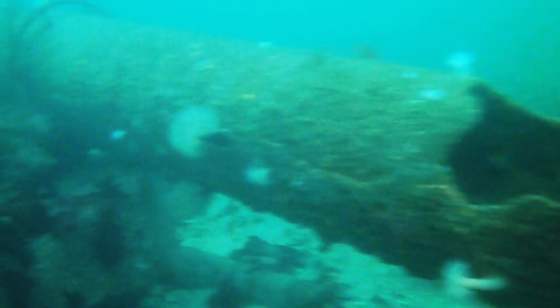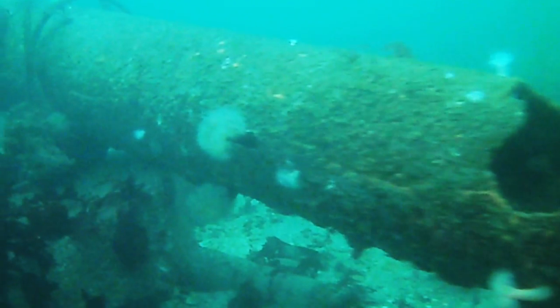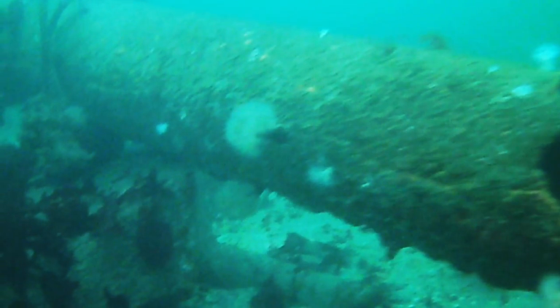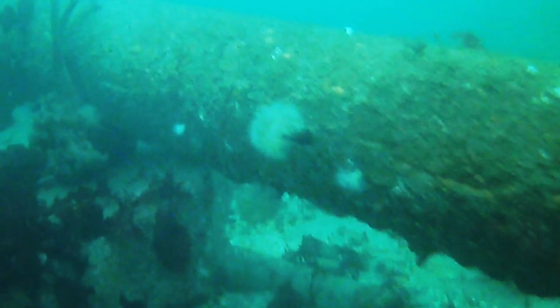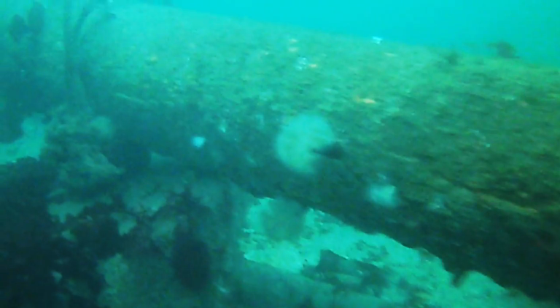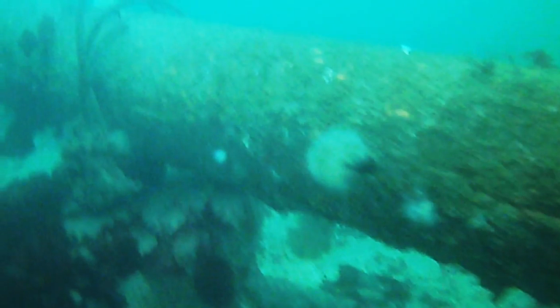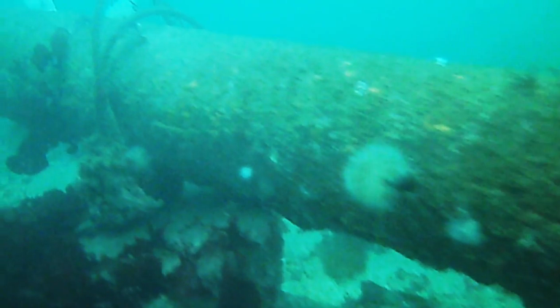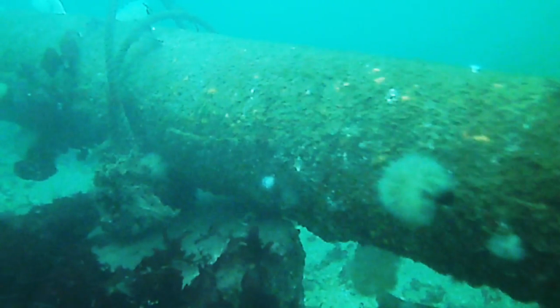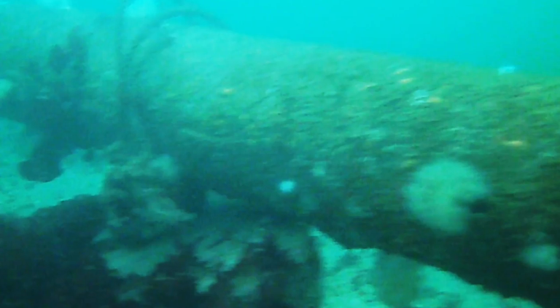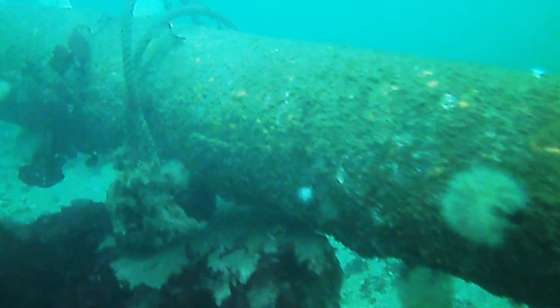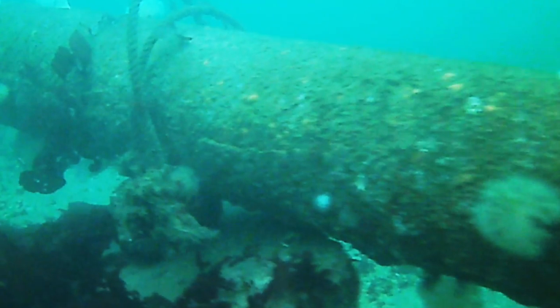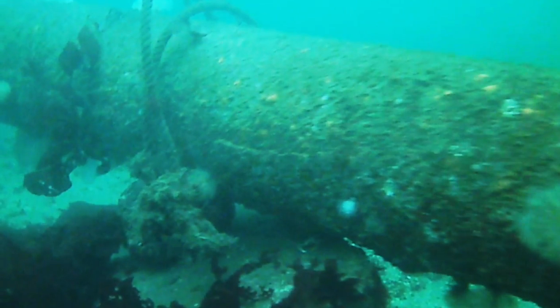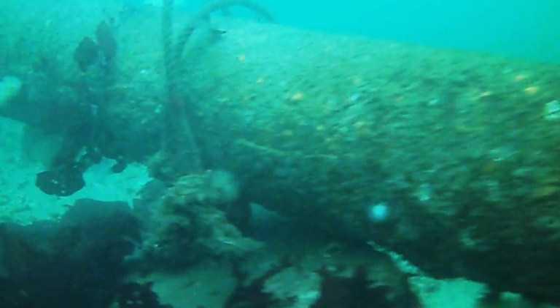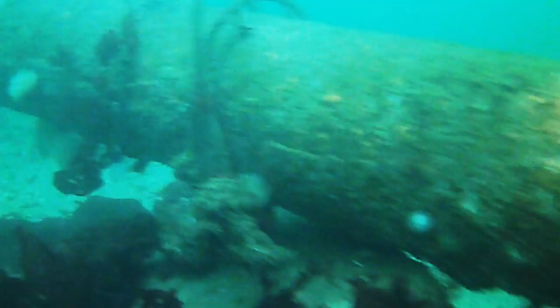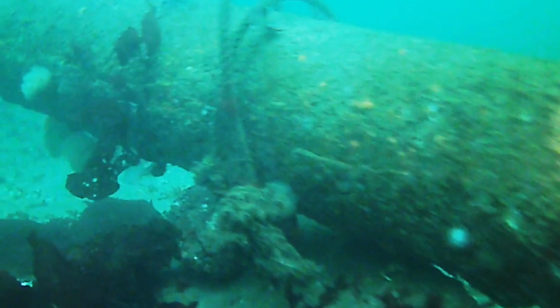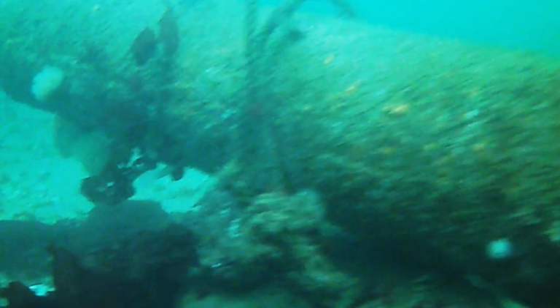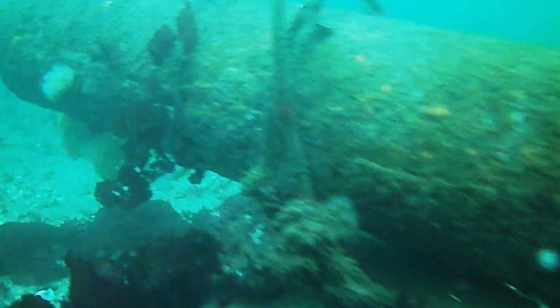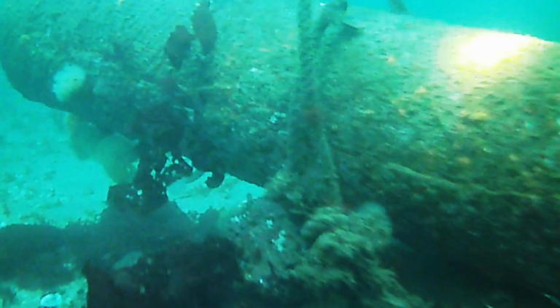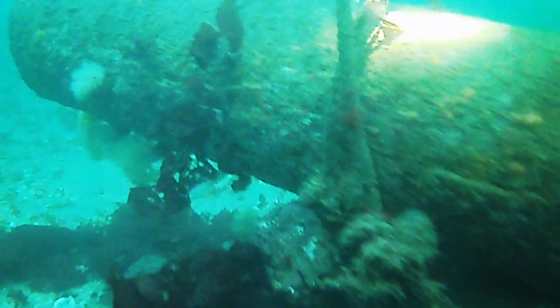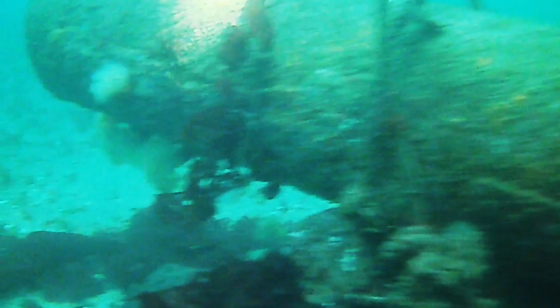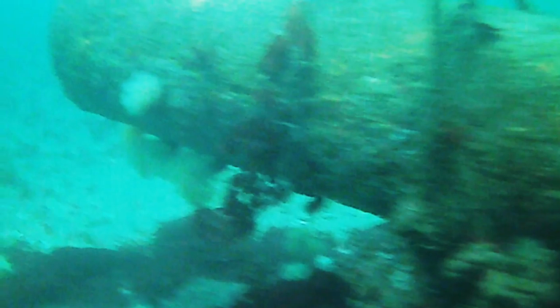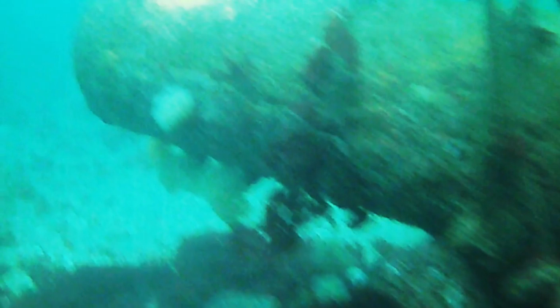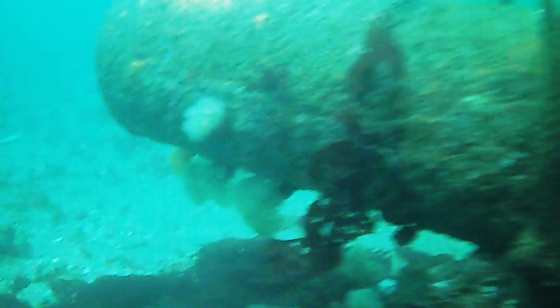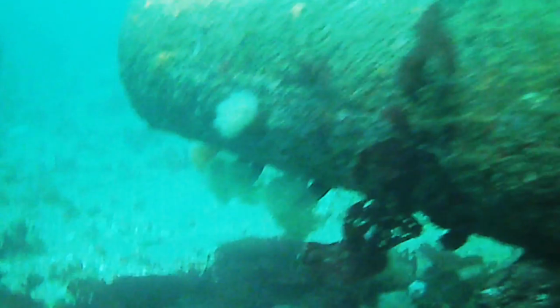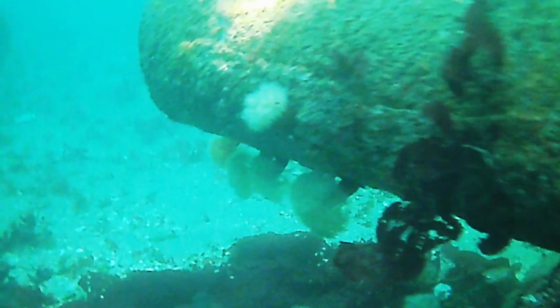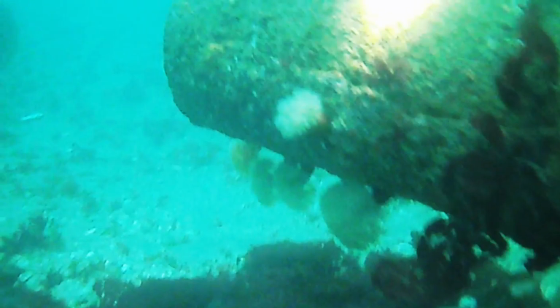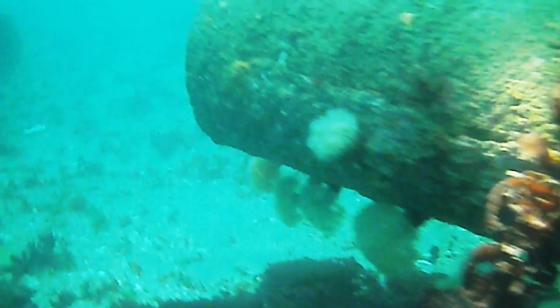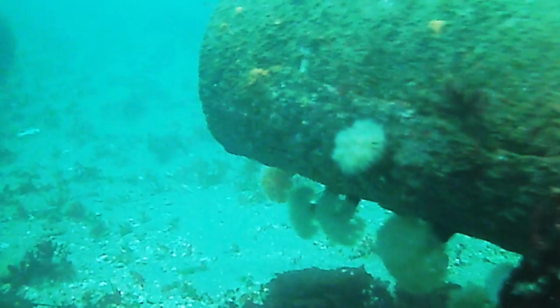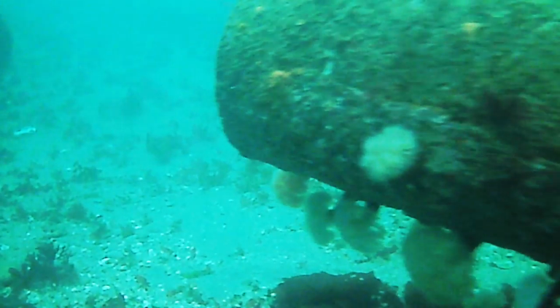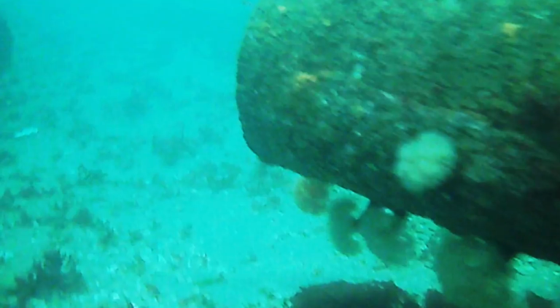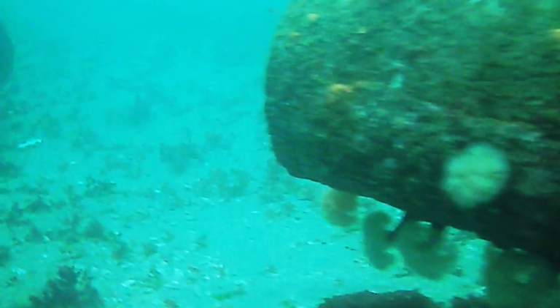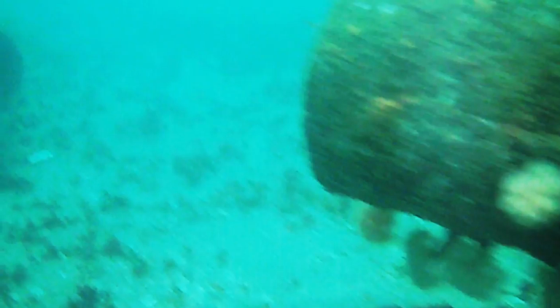The park is full of purposefully sunk boats and other objects, like these pipes, which creates scaffolding for many life forms and a safe place for fish to hide.